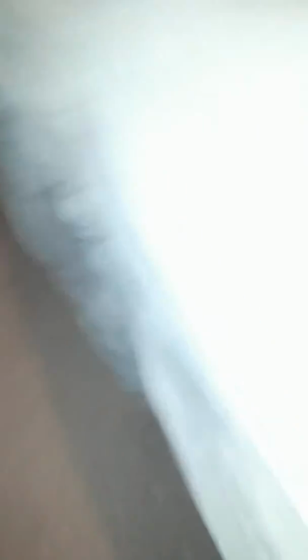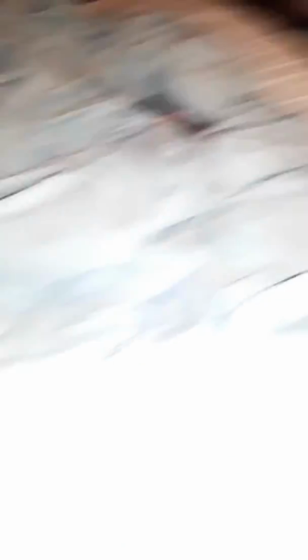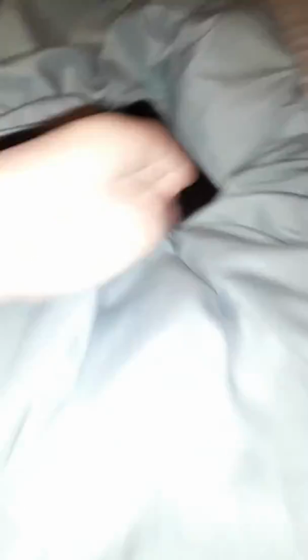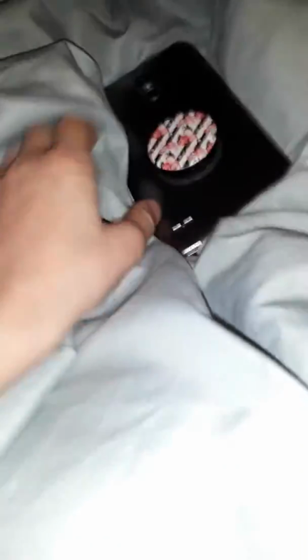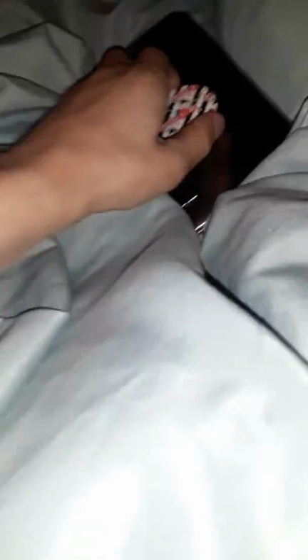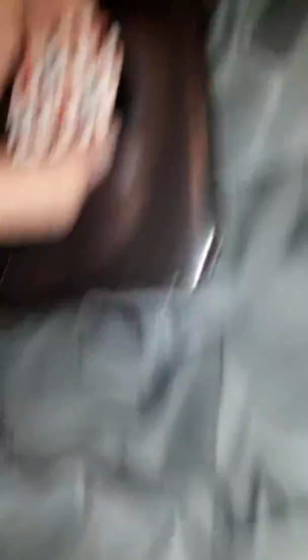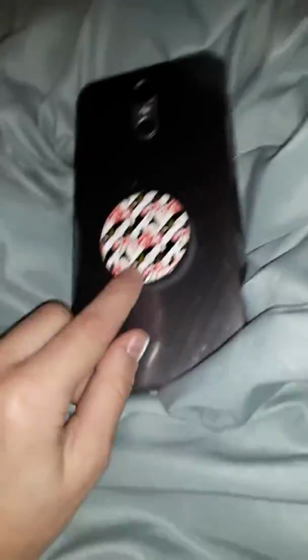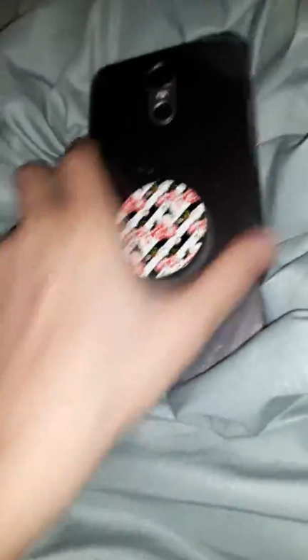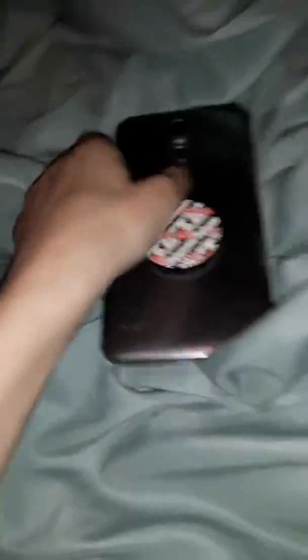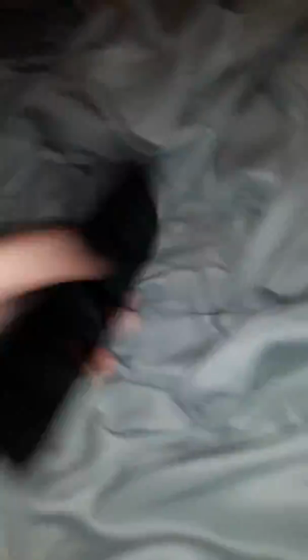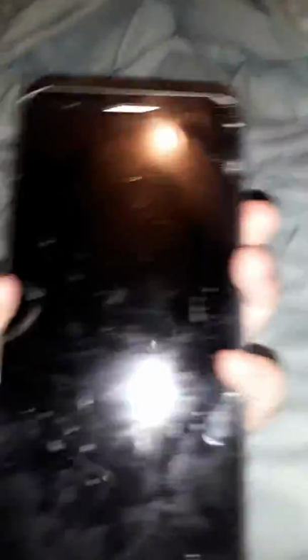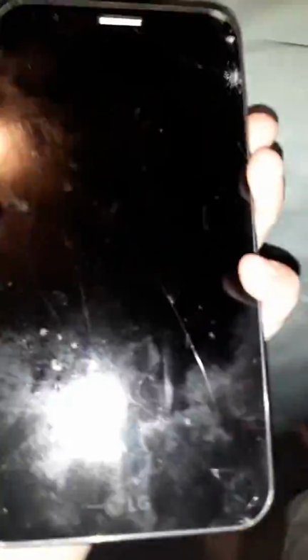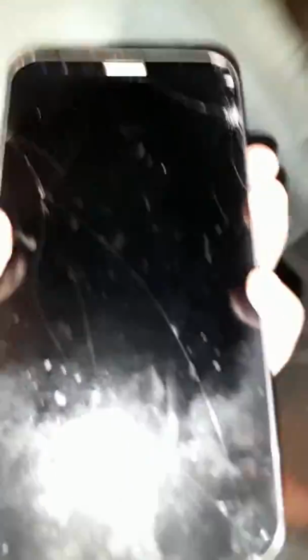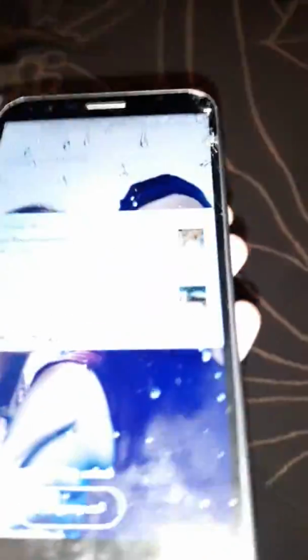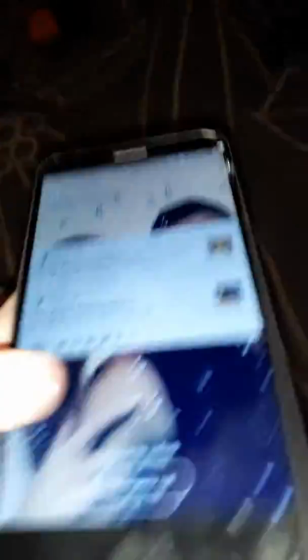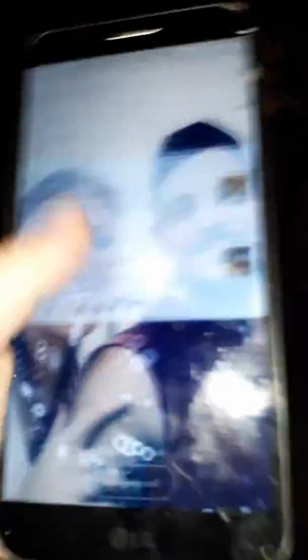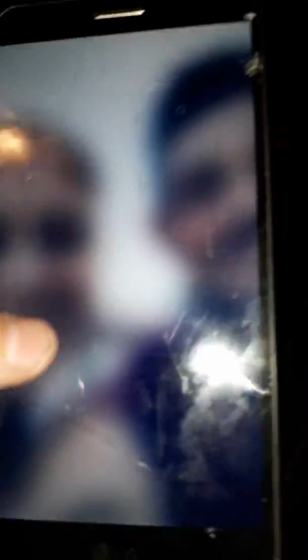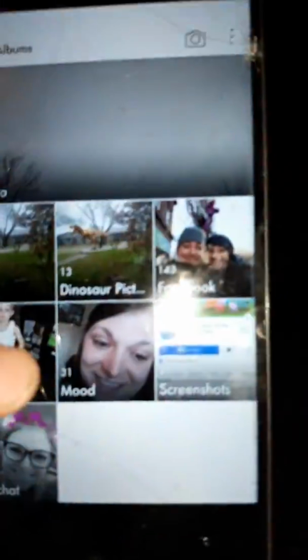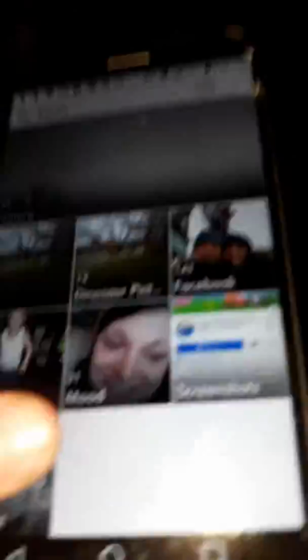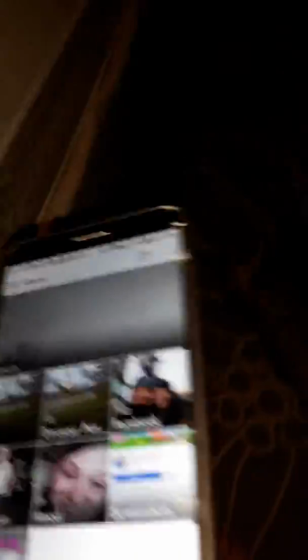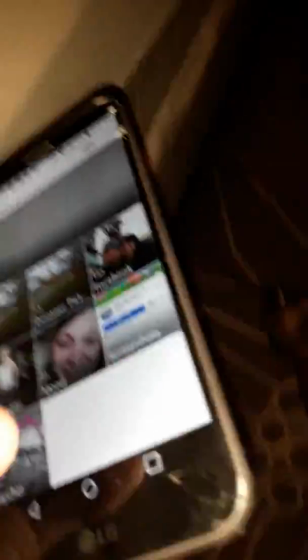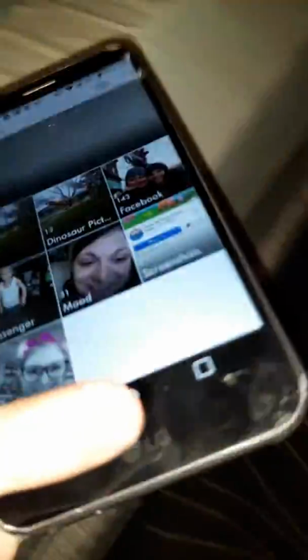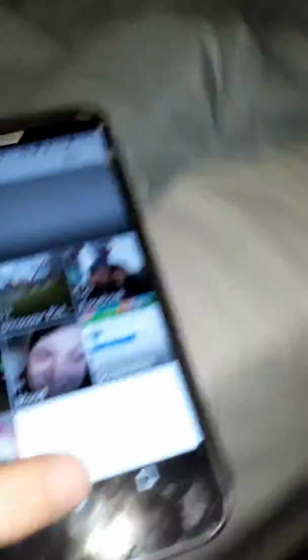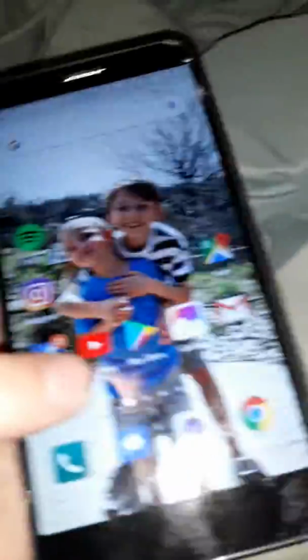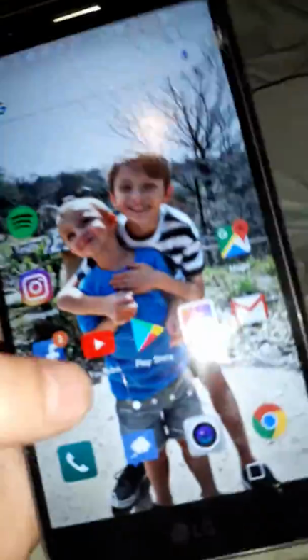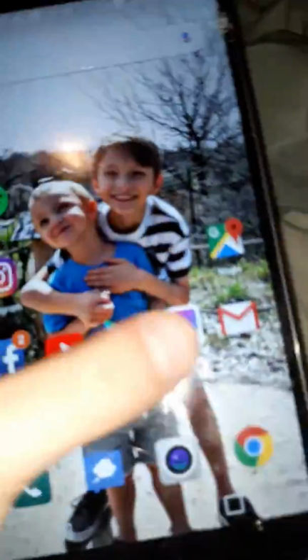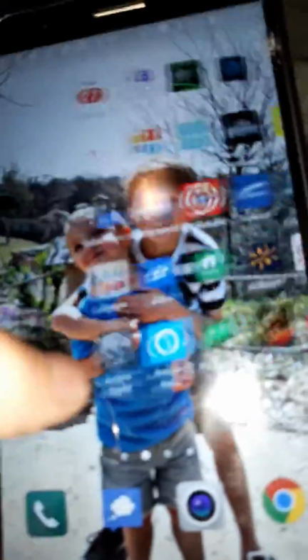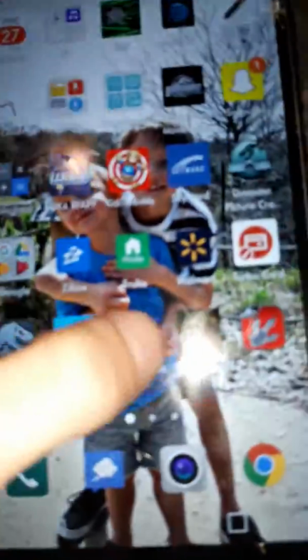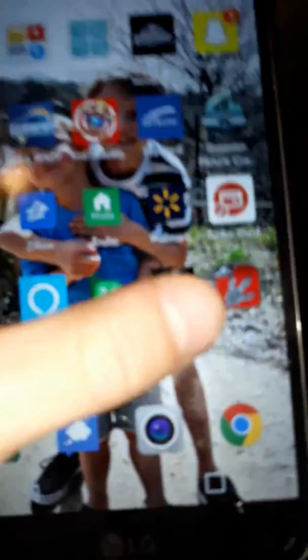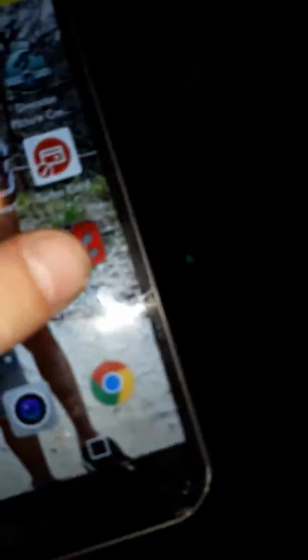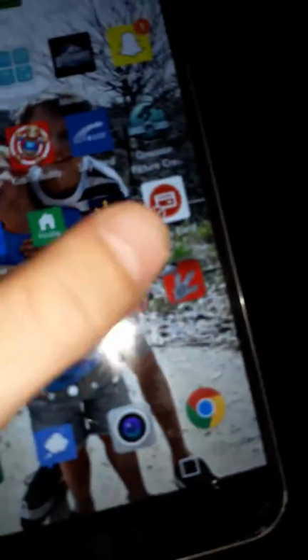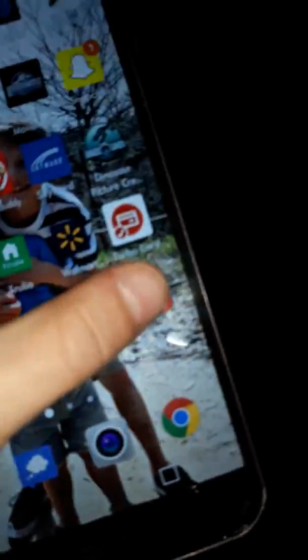Let me grab my phone to show you the Jurassic World facts app. This is my mom's old phone, that's why it has flowers on it — don't judge me. It's got cracks in it too, but don't judge me for that. Jurassic World facts.